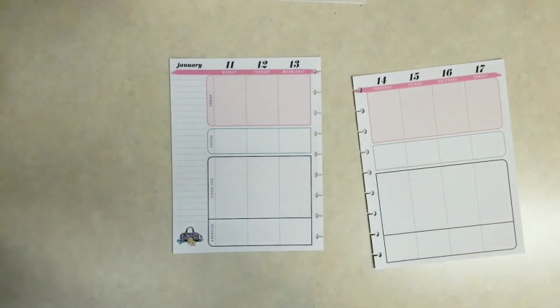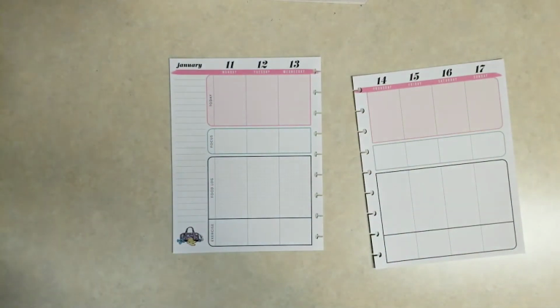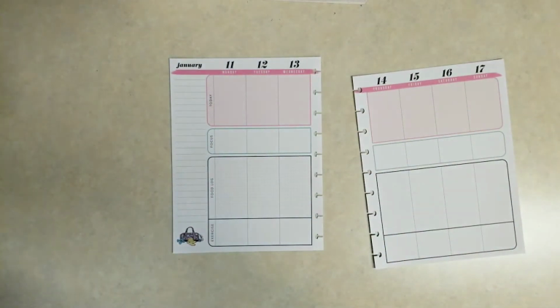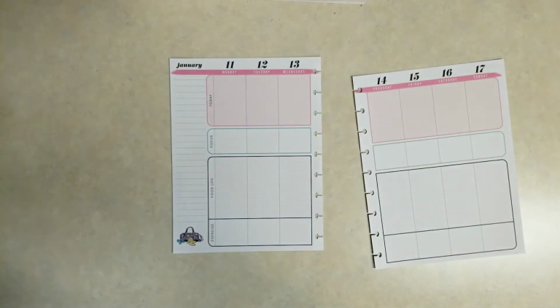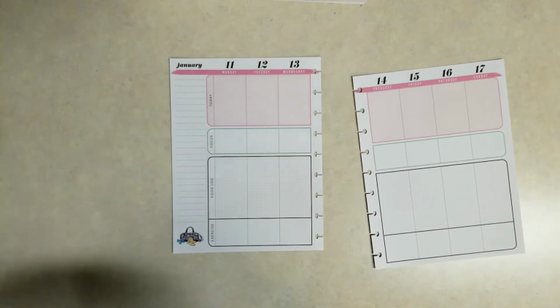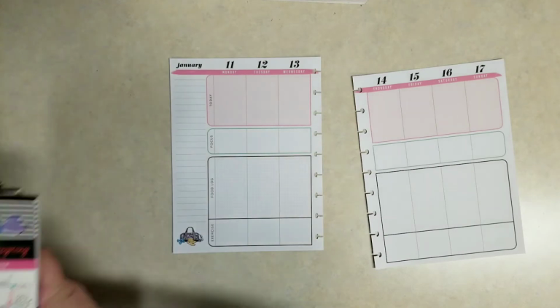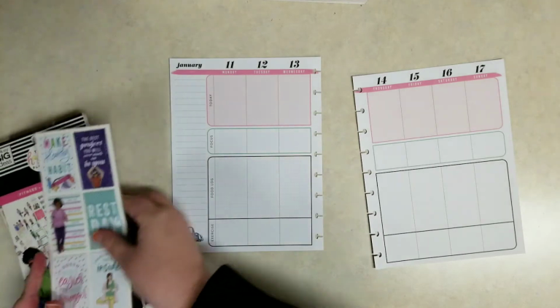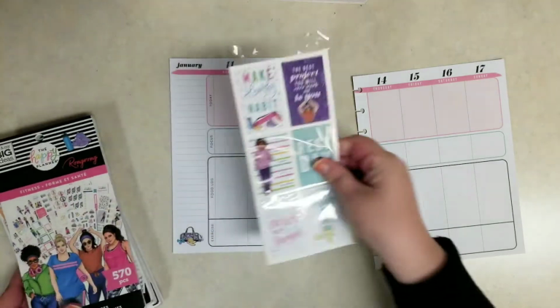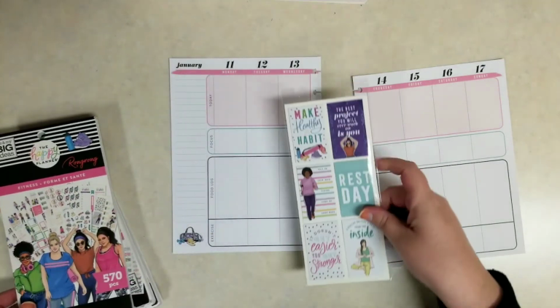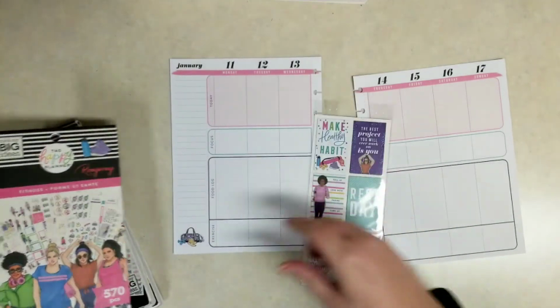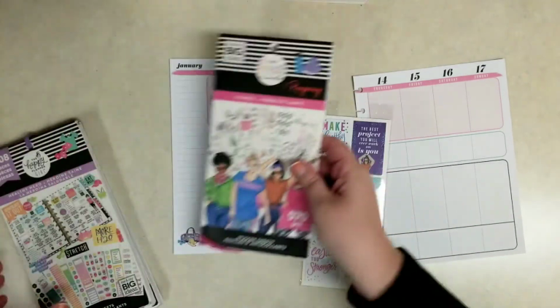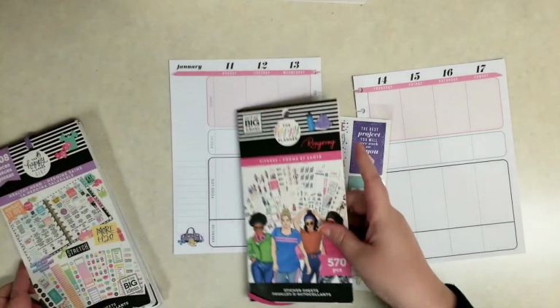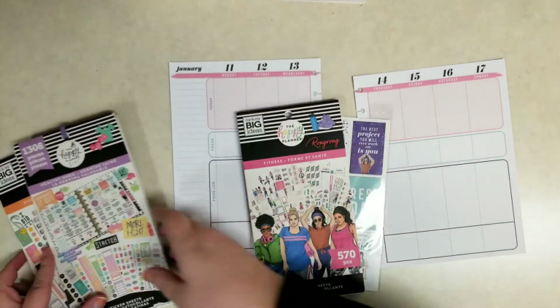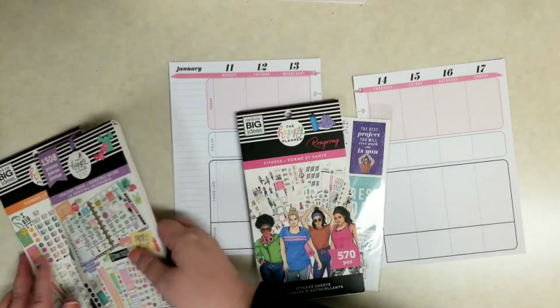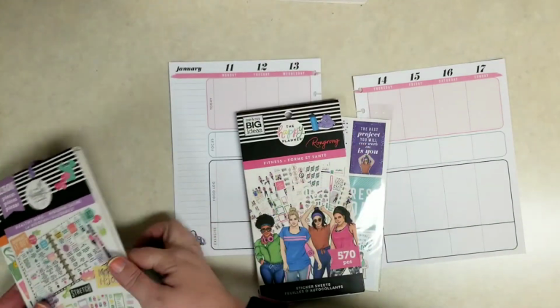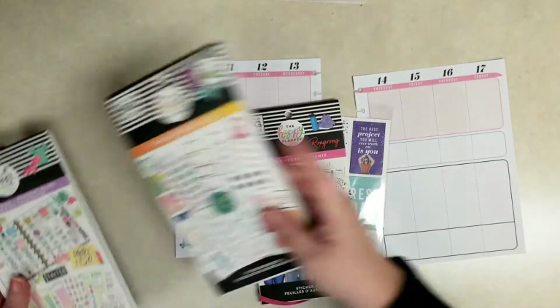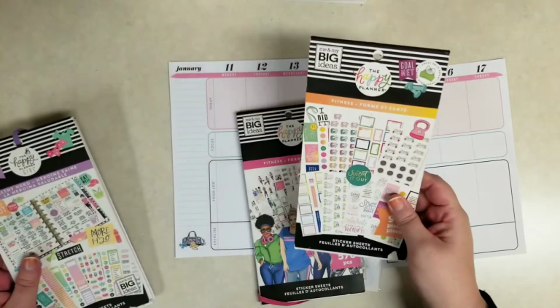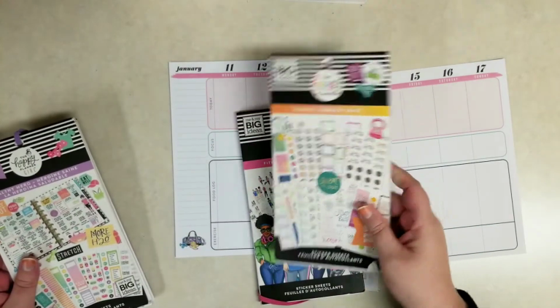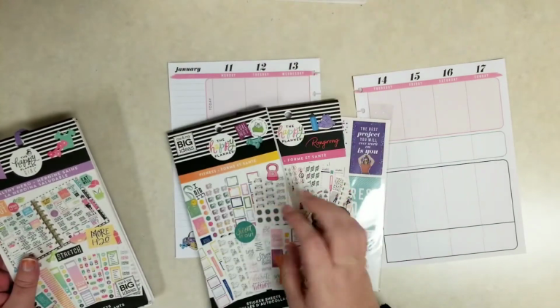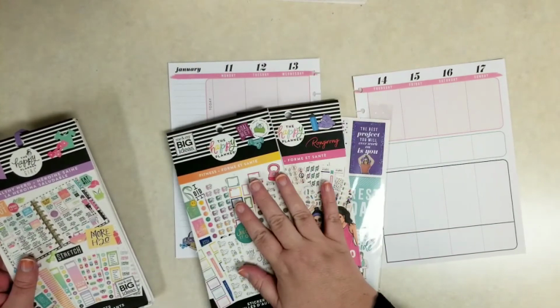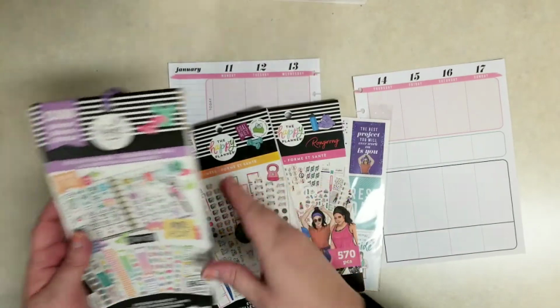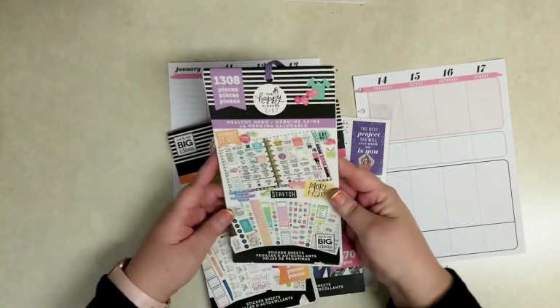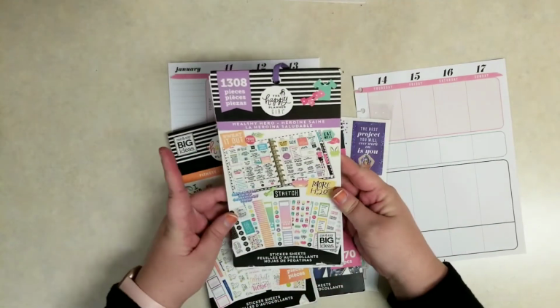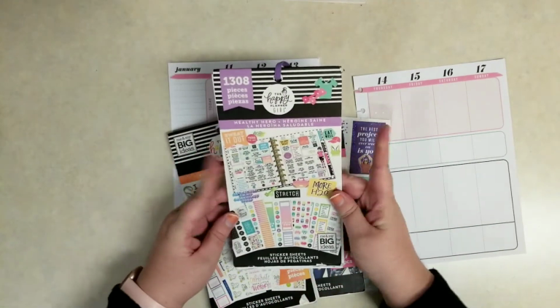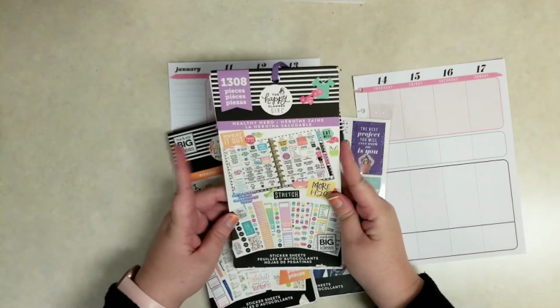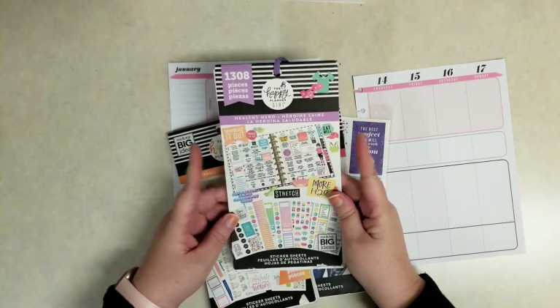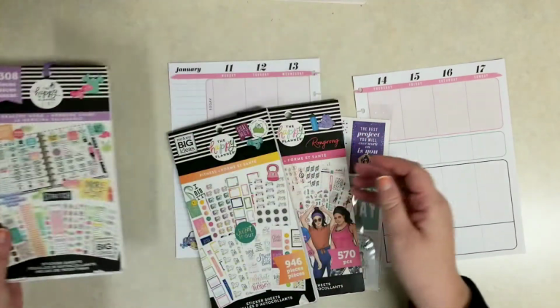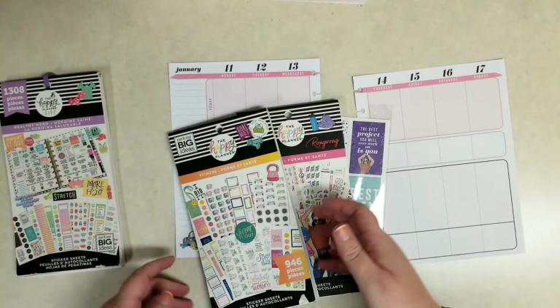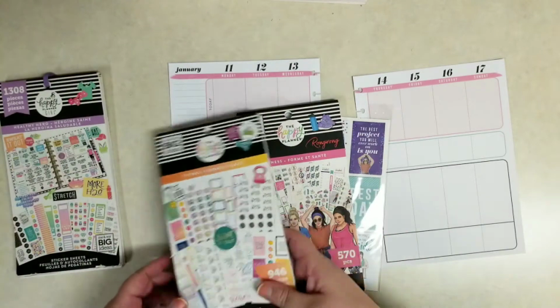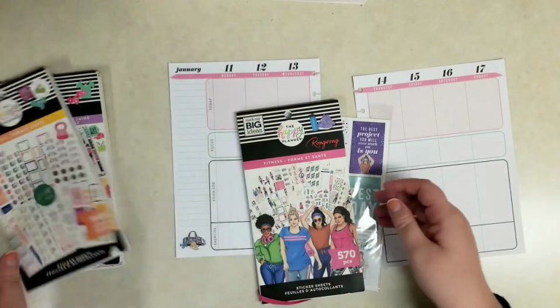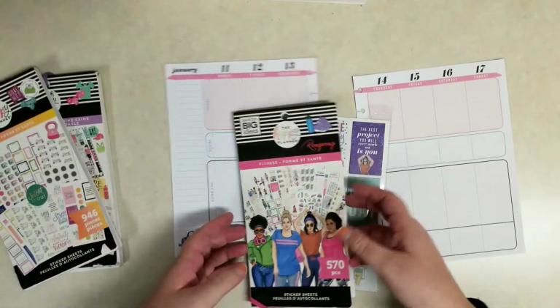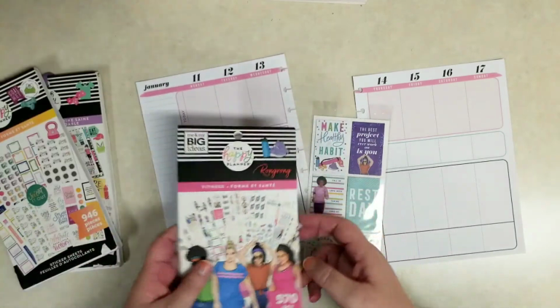This one has today, focus, food log, and exercise down at the bottom. I'm just going to pull out the stickers I want to use this week — the Wrong Wrong stickers, the orange fitness sticker book I usually use. I also needed to pull out this Healthy Hero sticker book, and I'll show you which stickers in there I'm going to use.